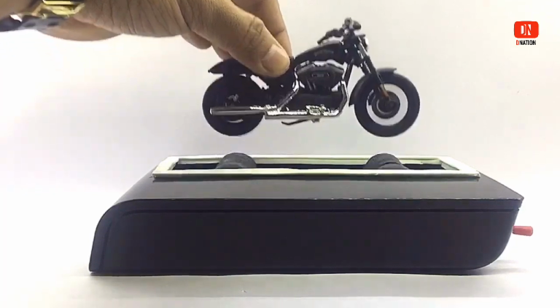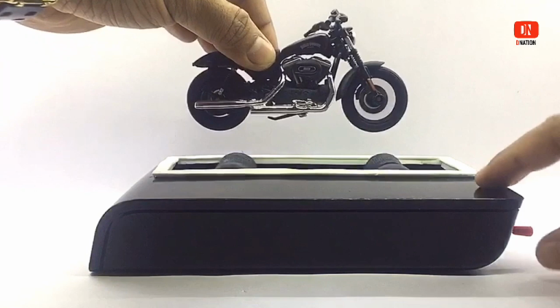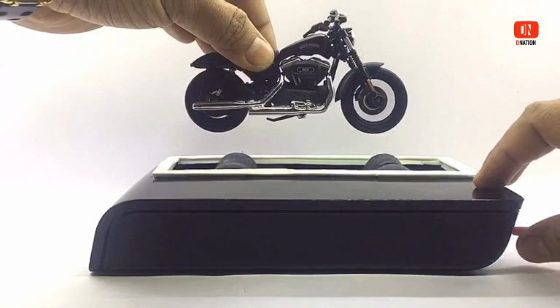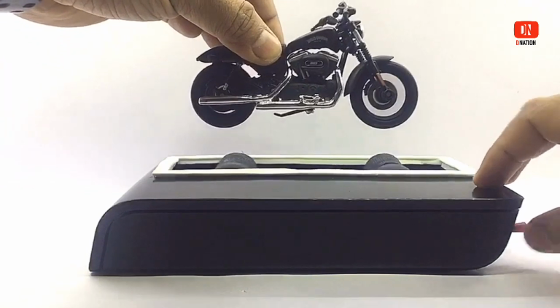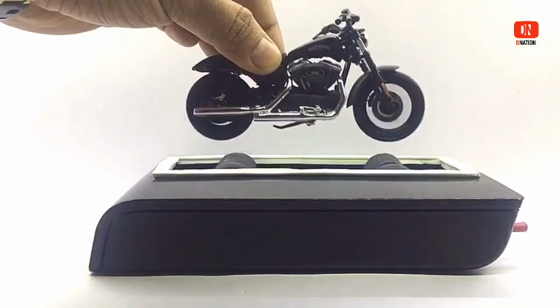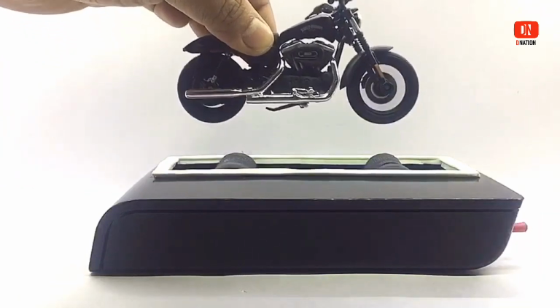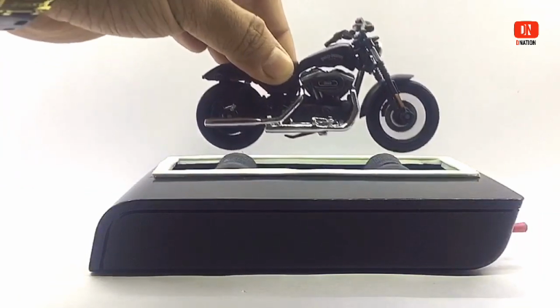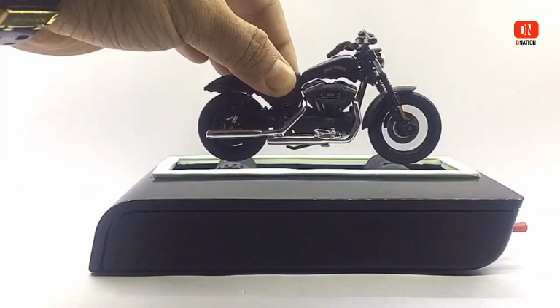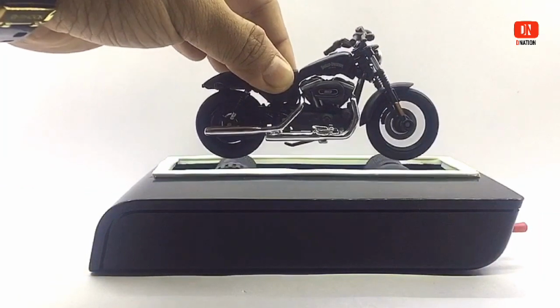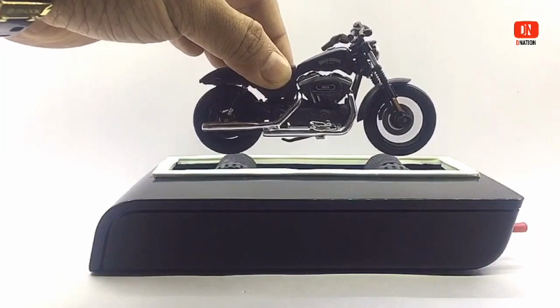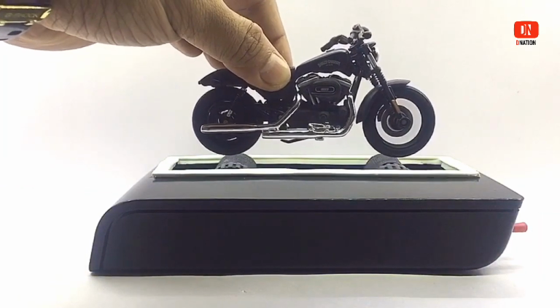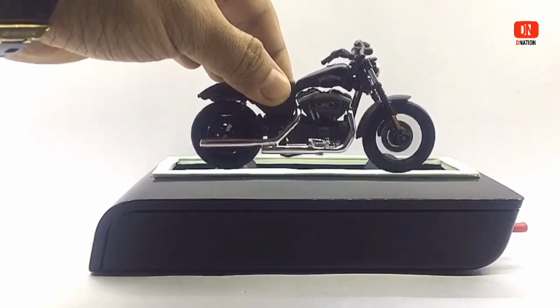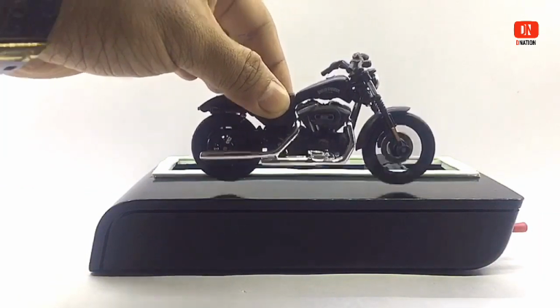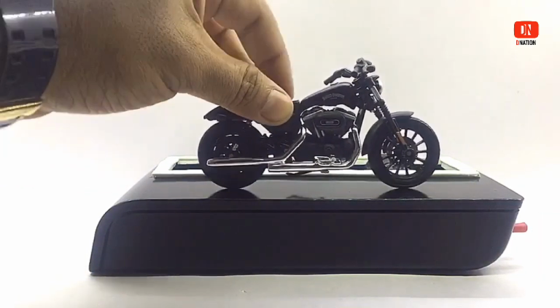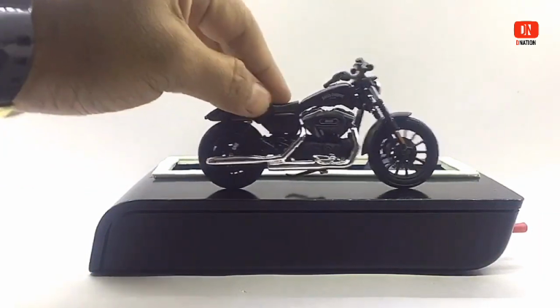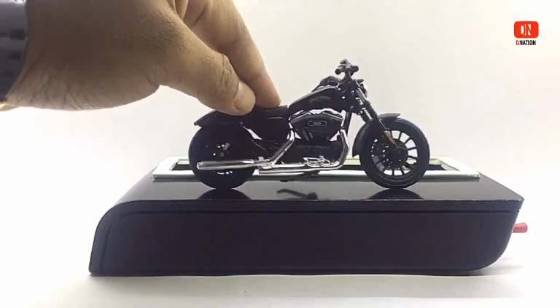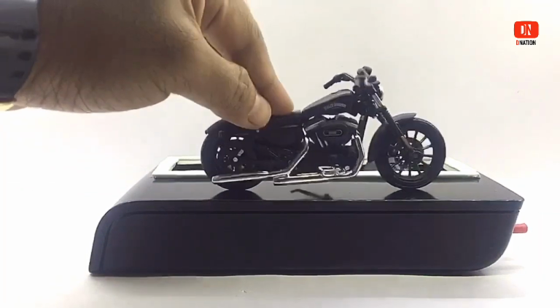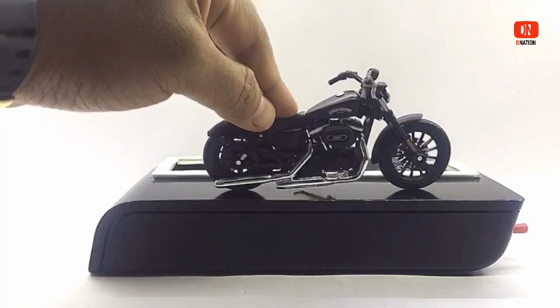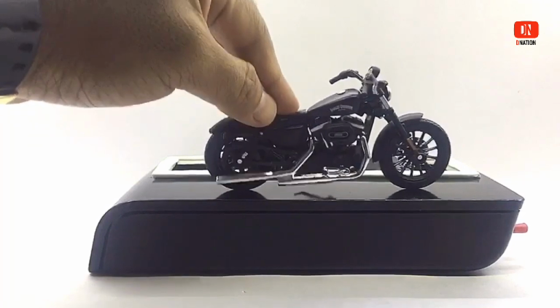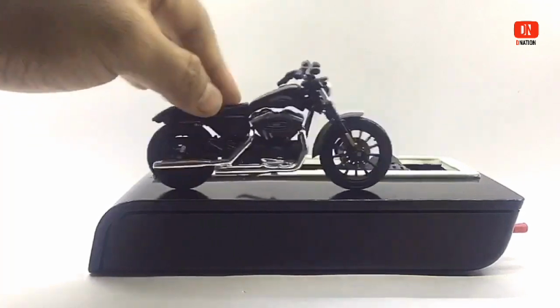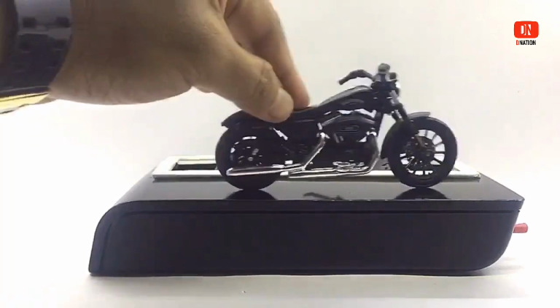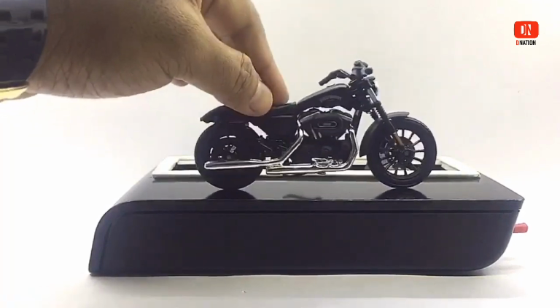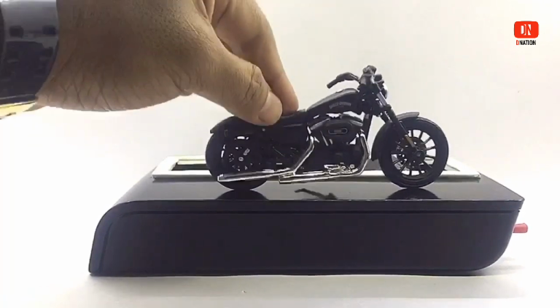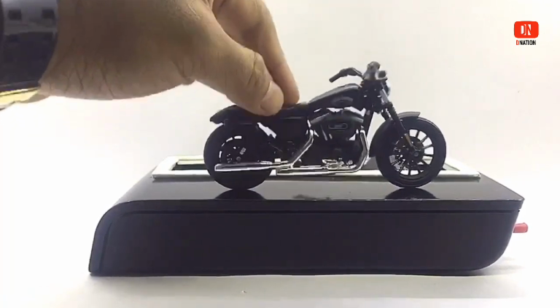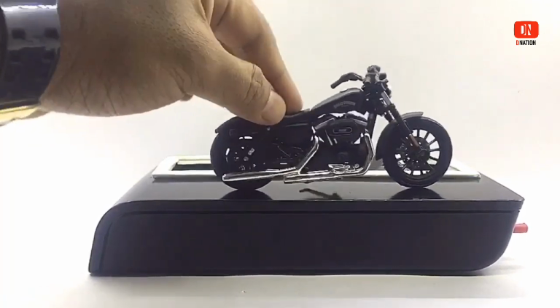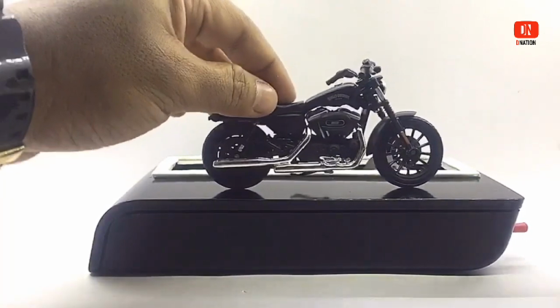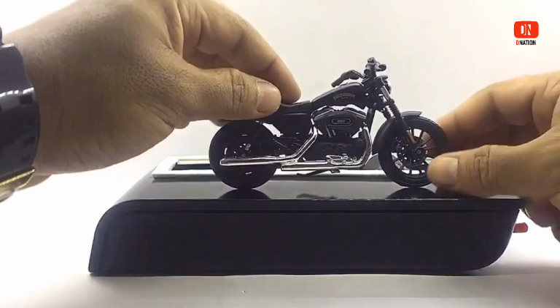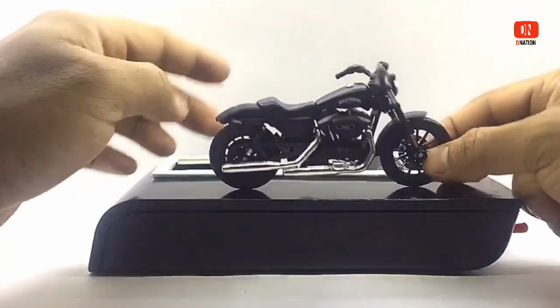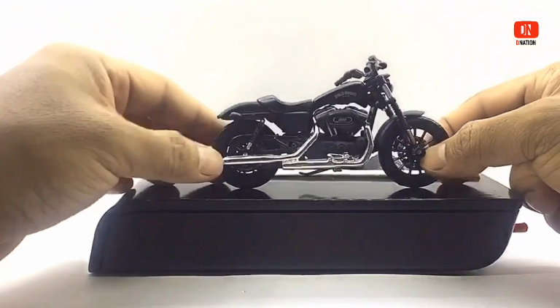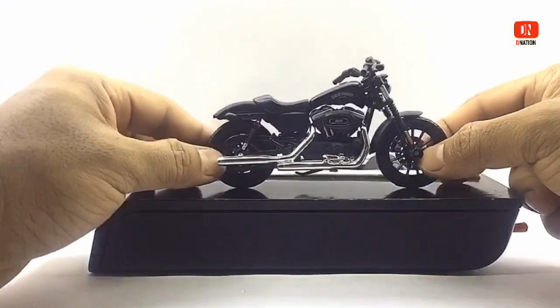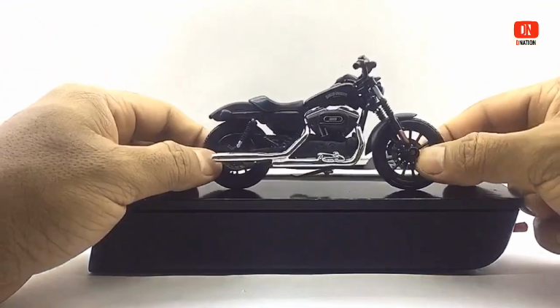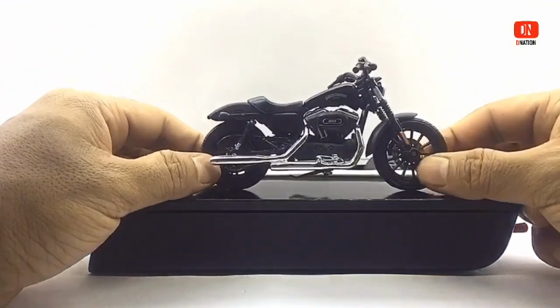Everything seems to be spot-on and up to my expectations. So with that being said, let's place these die-cast models on the D-Nation turntable and take a look at them in a 360 degree review.